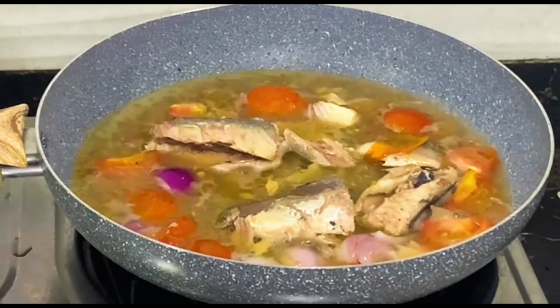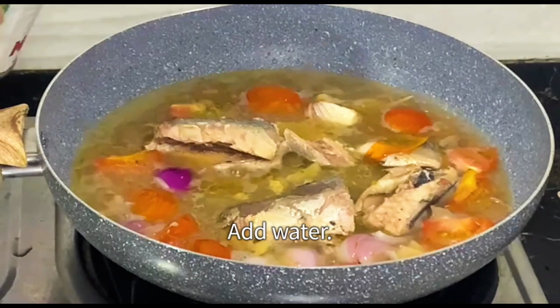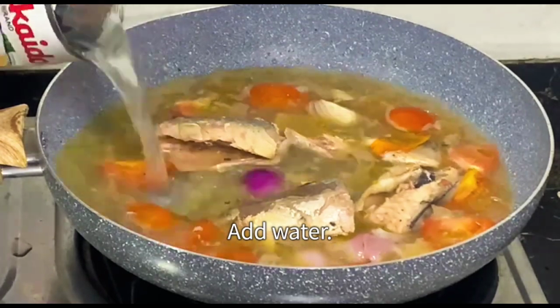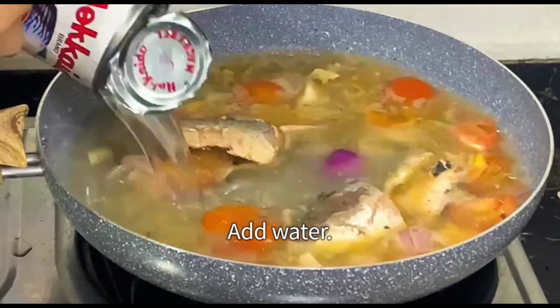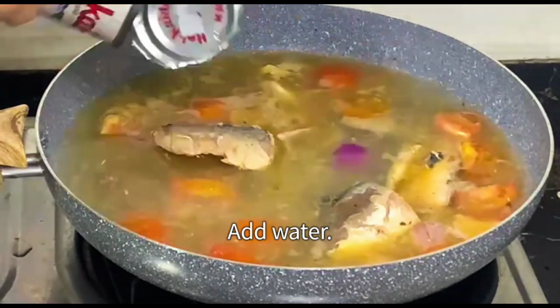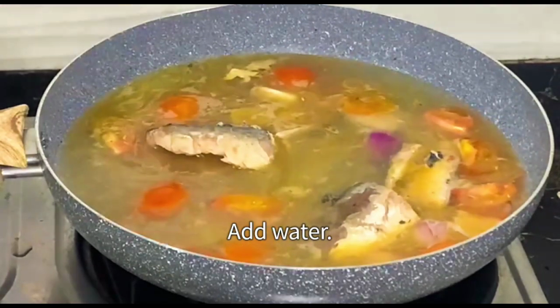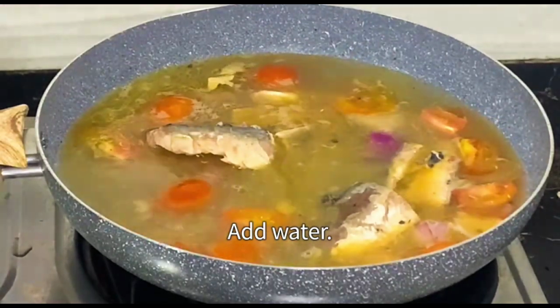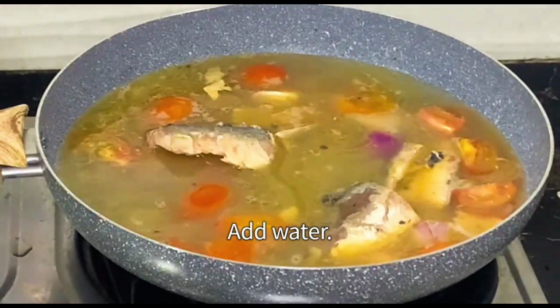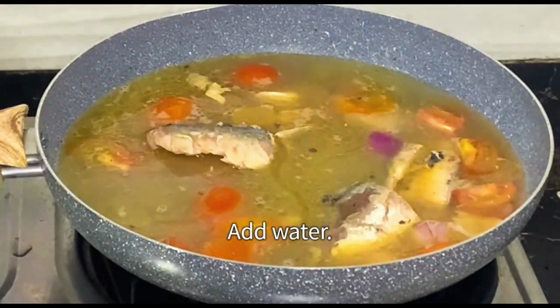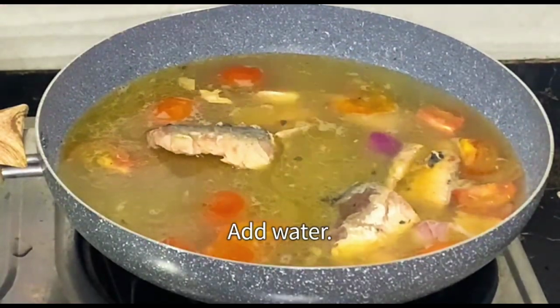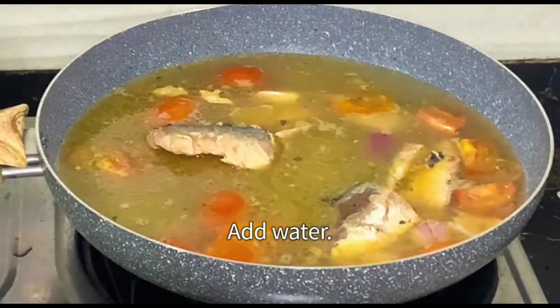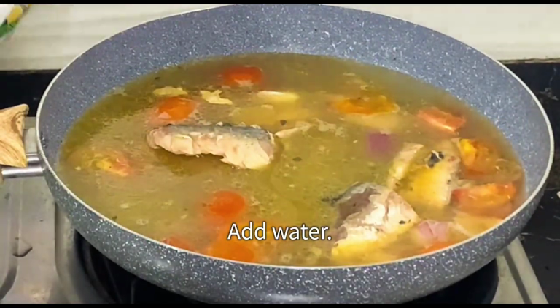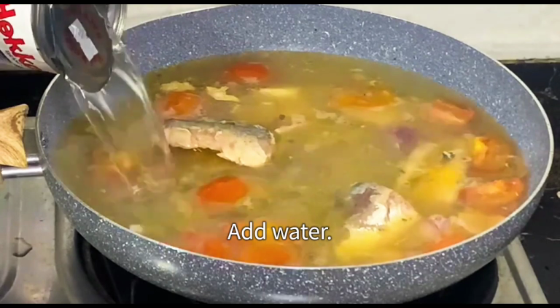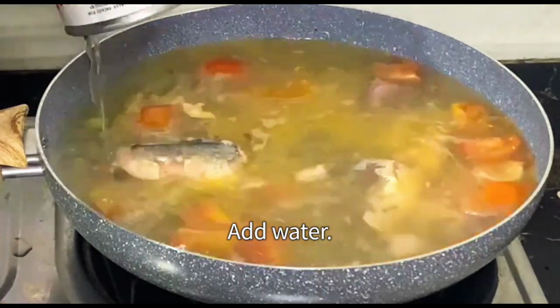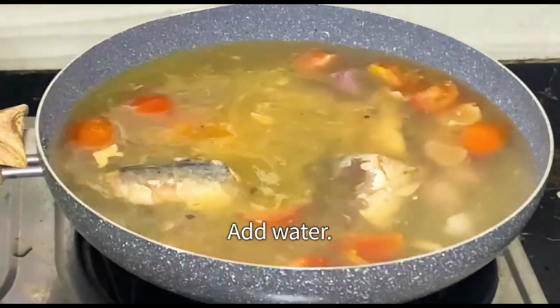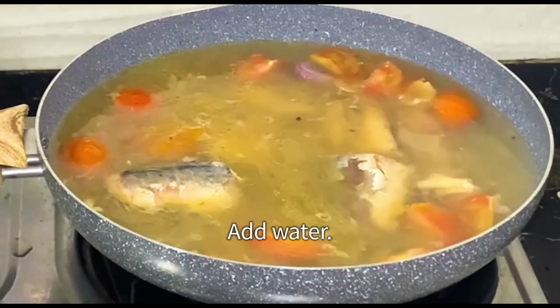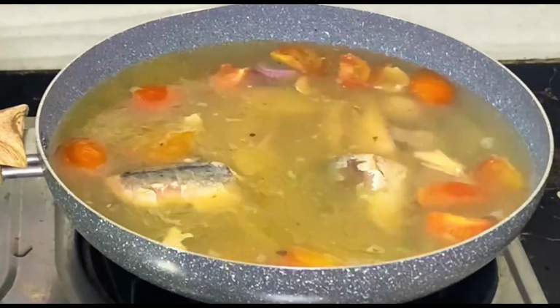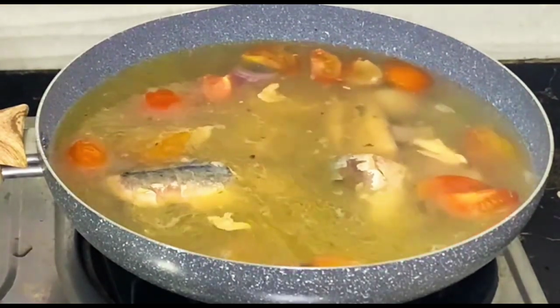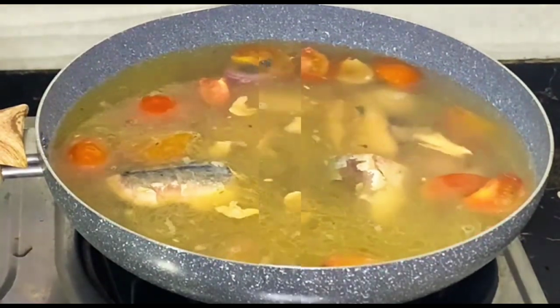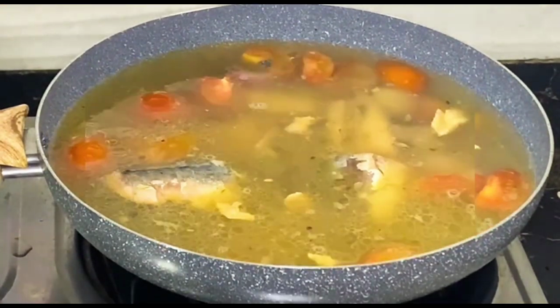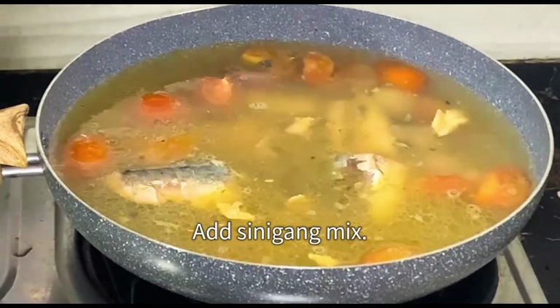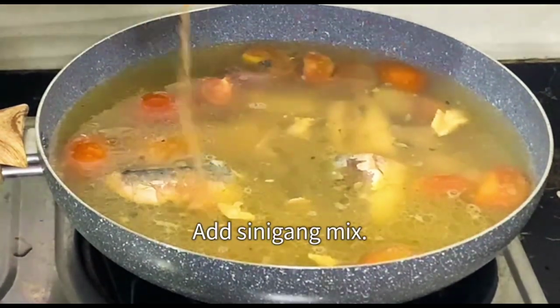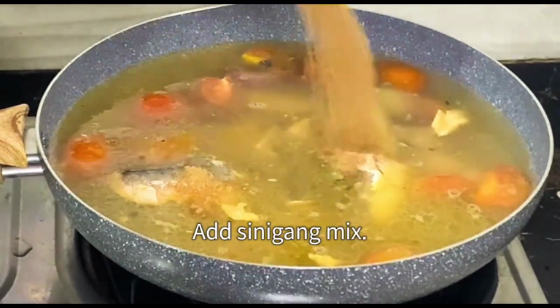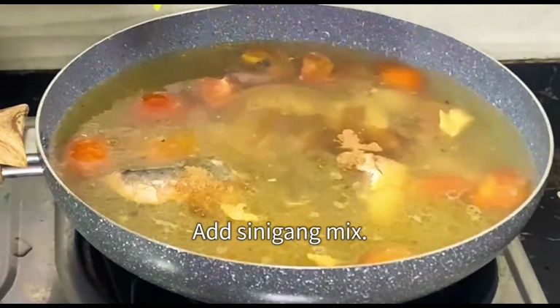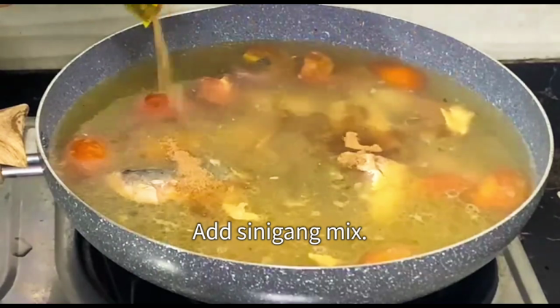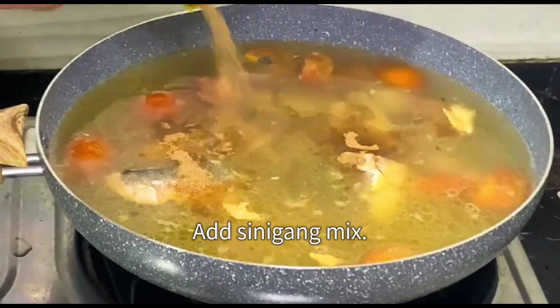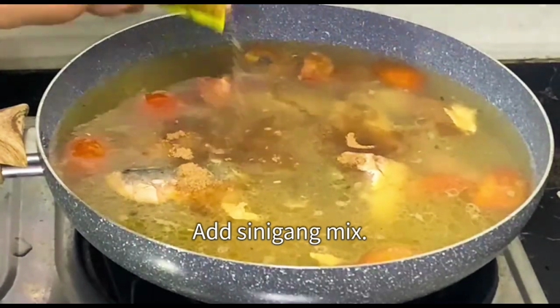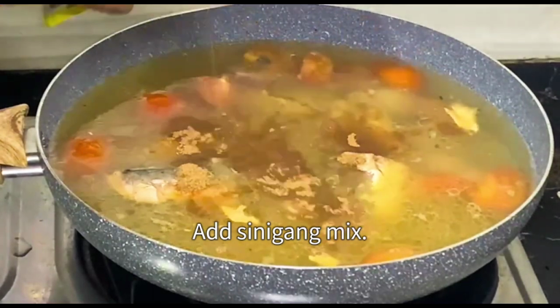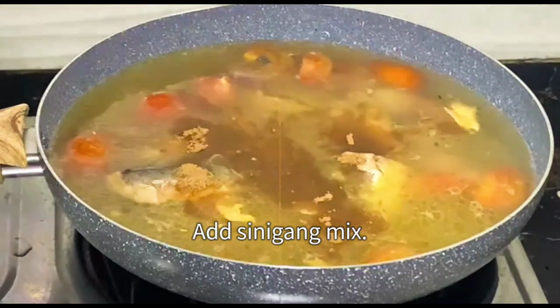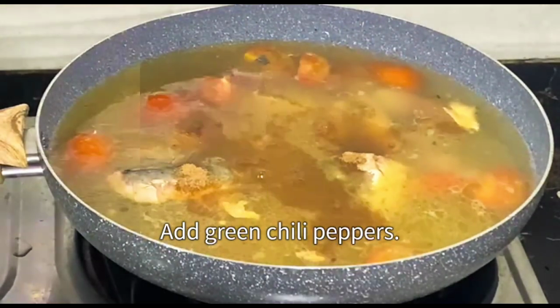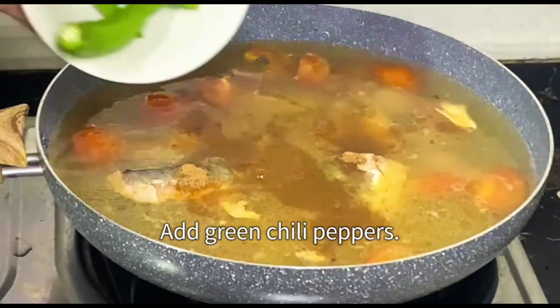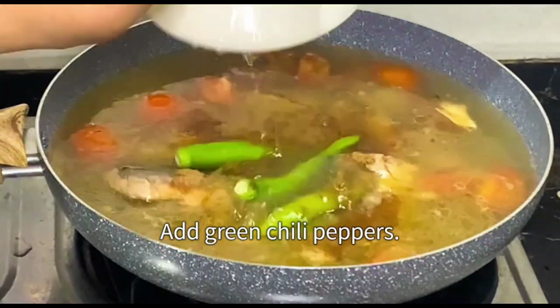Add water. Add sinigang mix. Add green chili peppers.